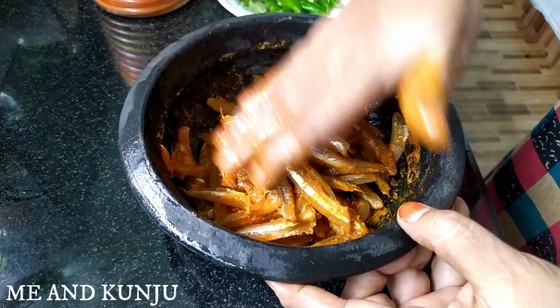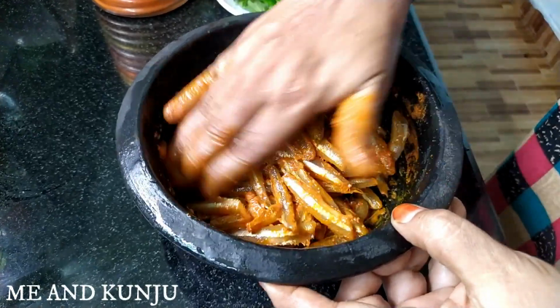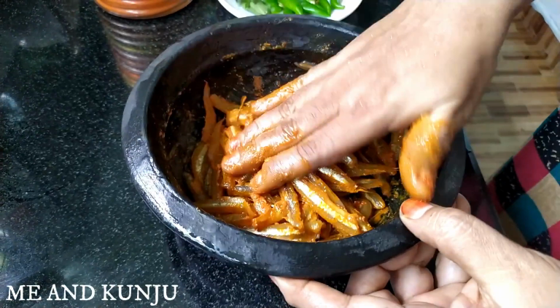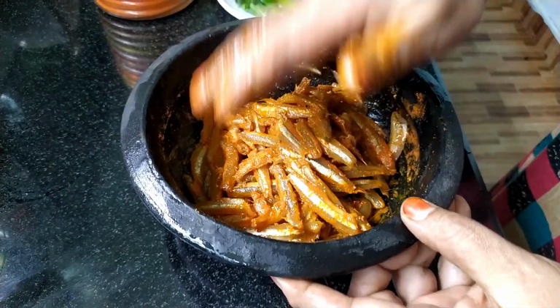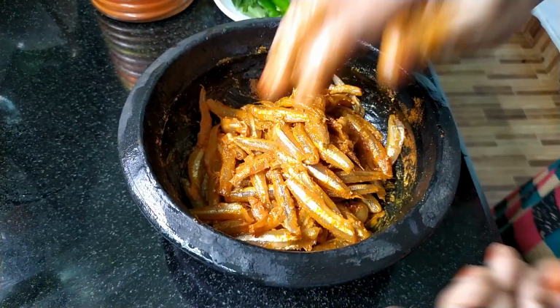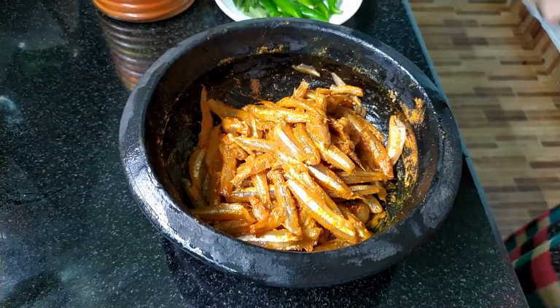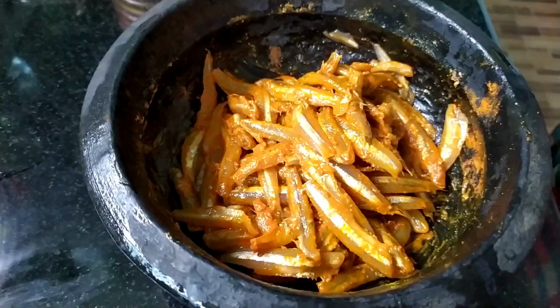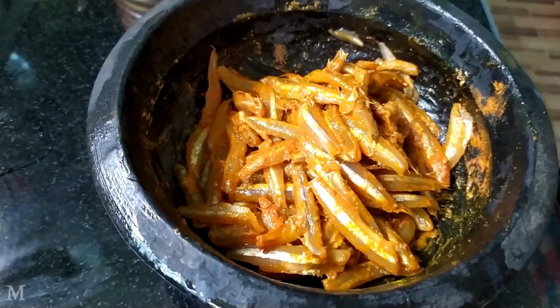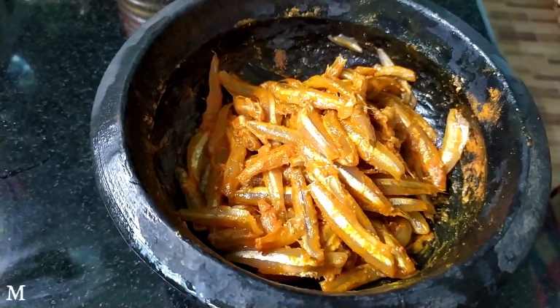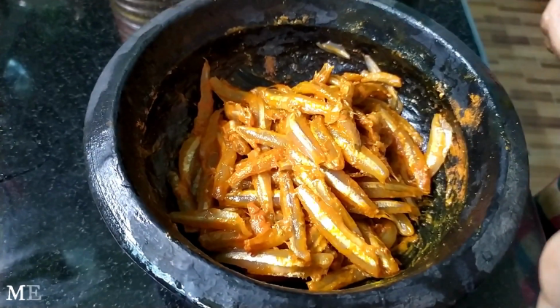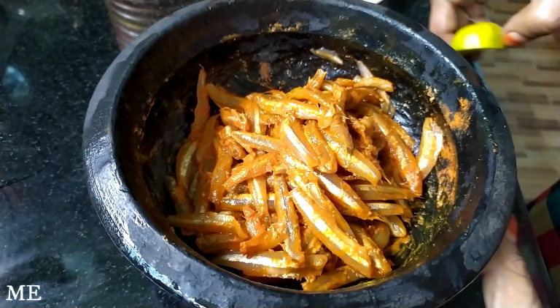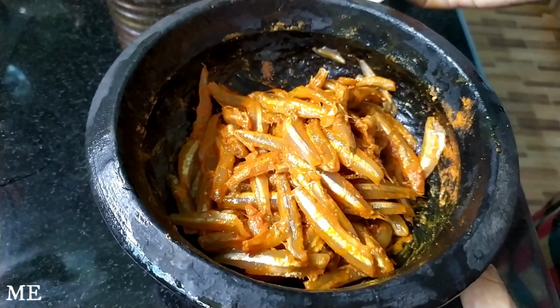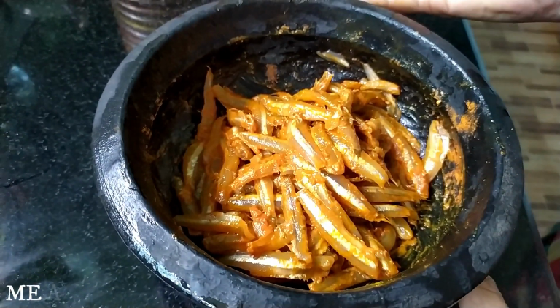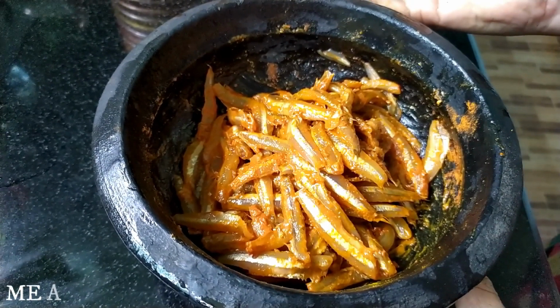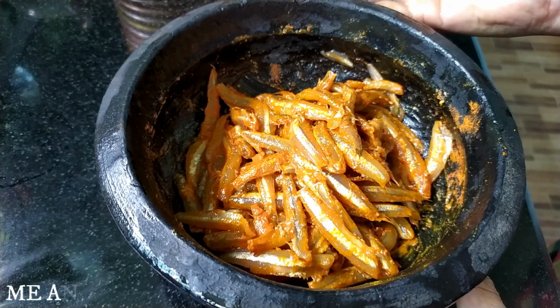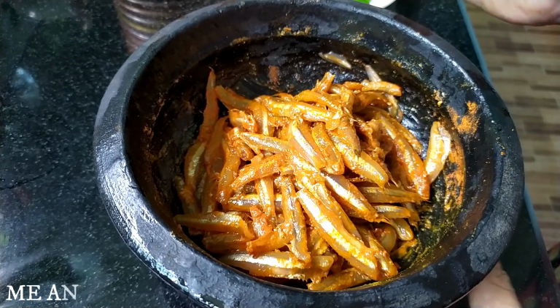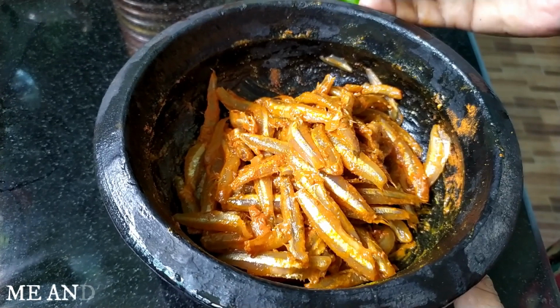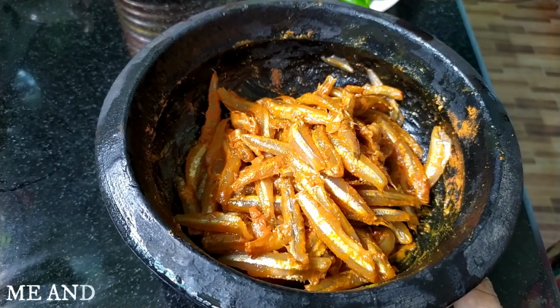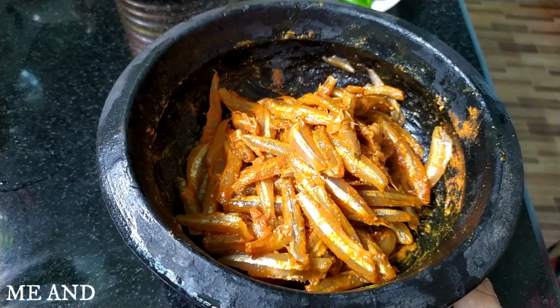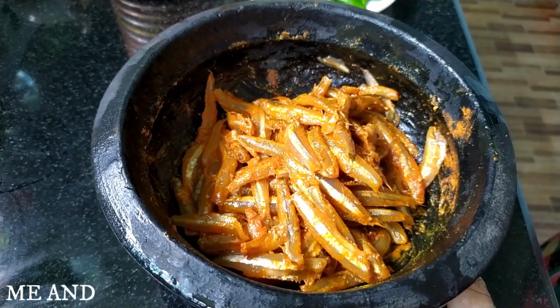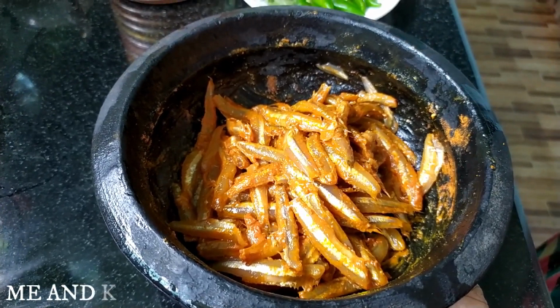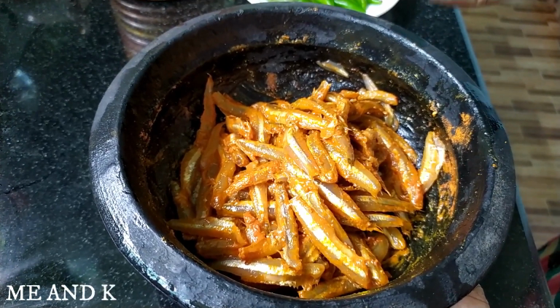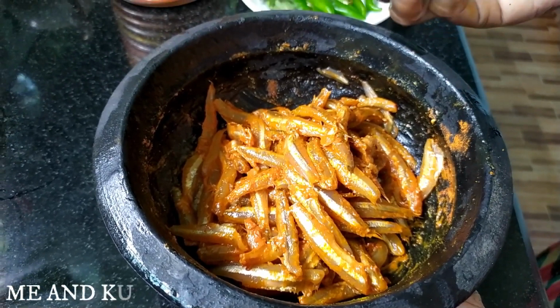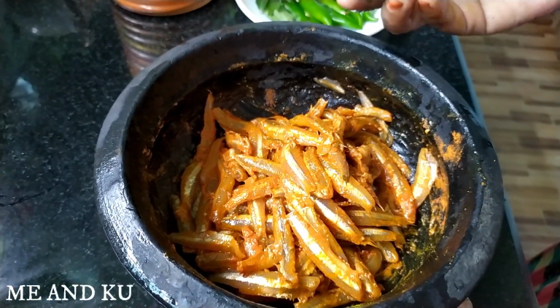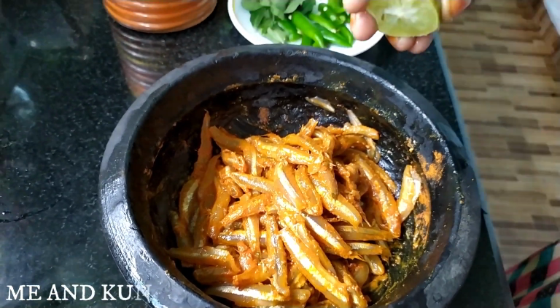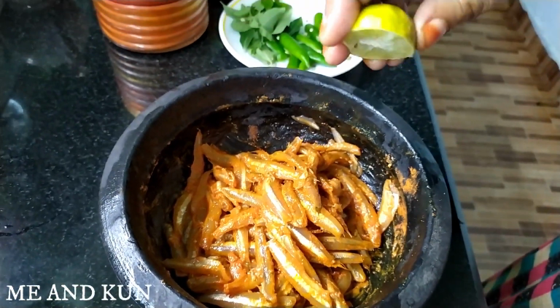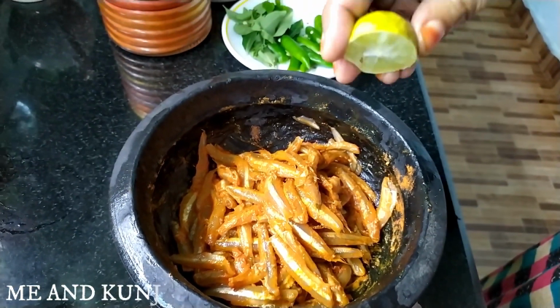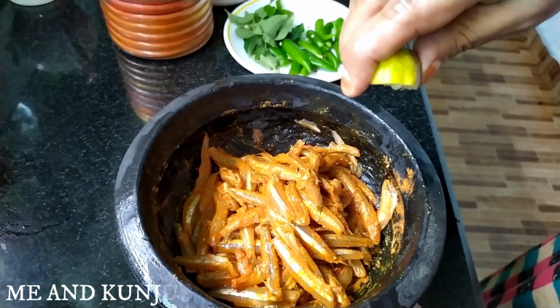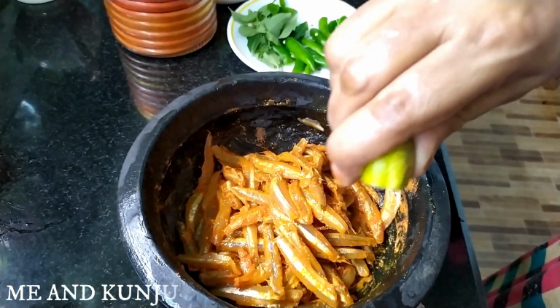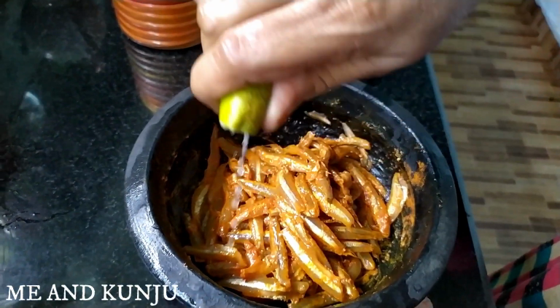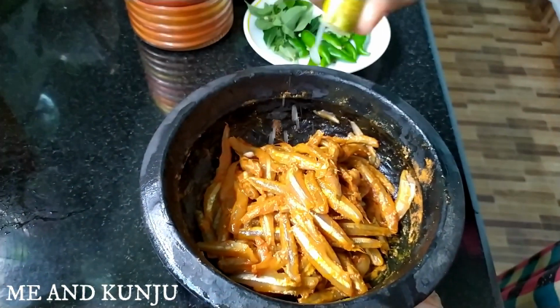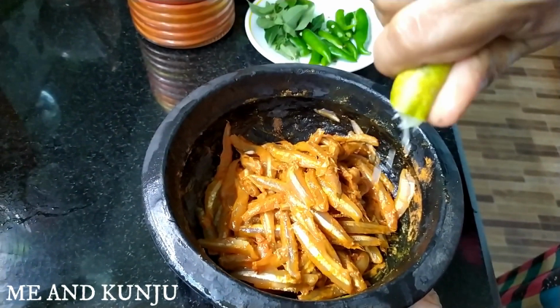I will add the pats of the mint. This time we put the pats of the mint.